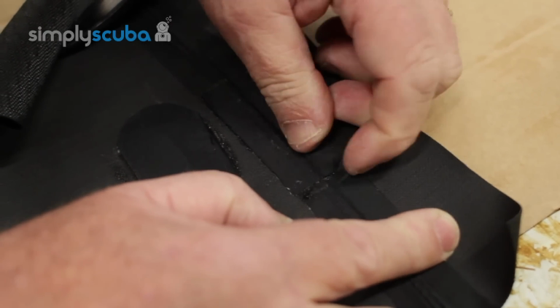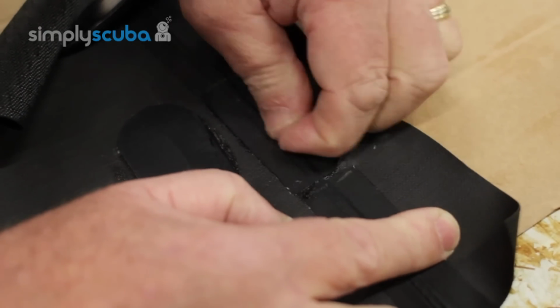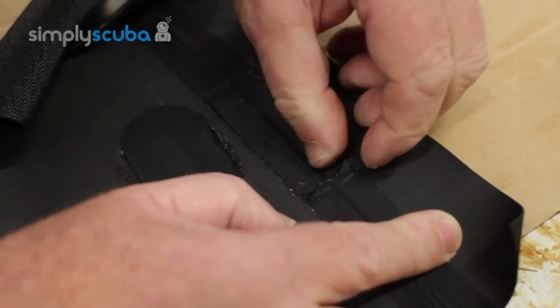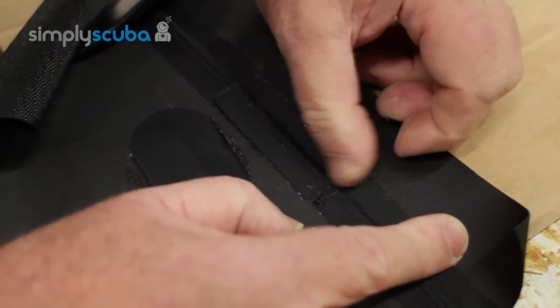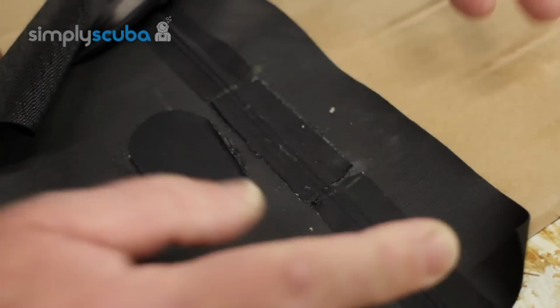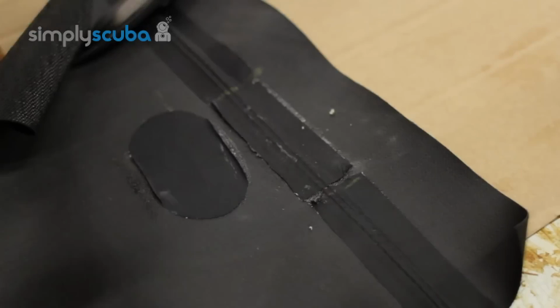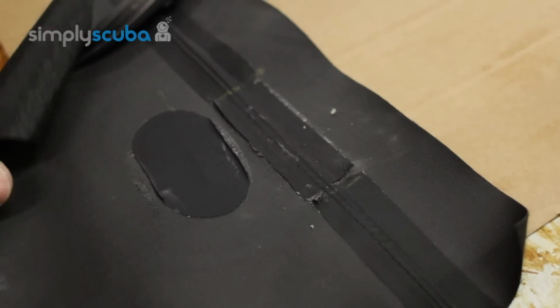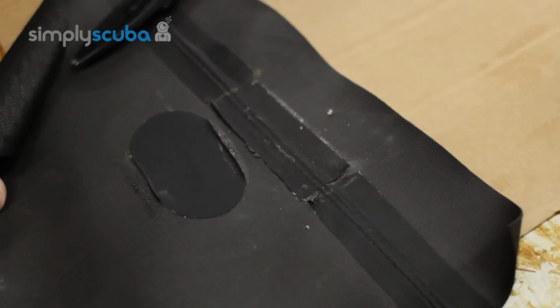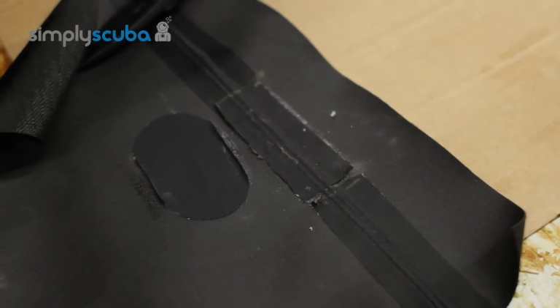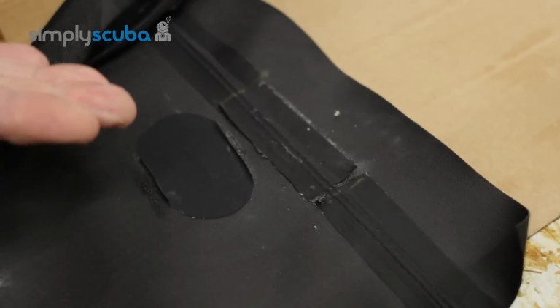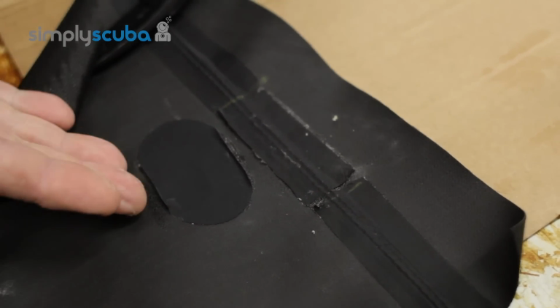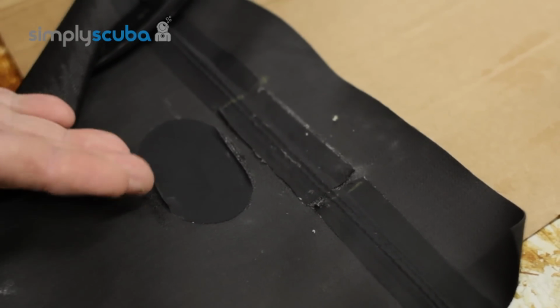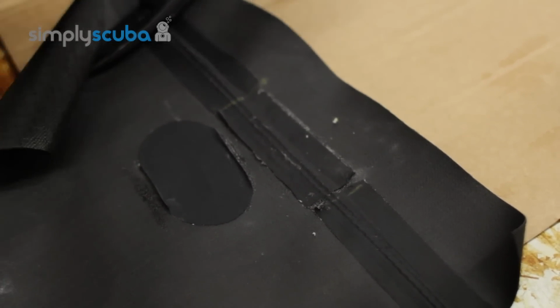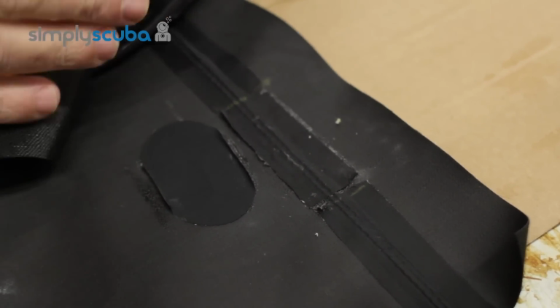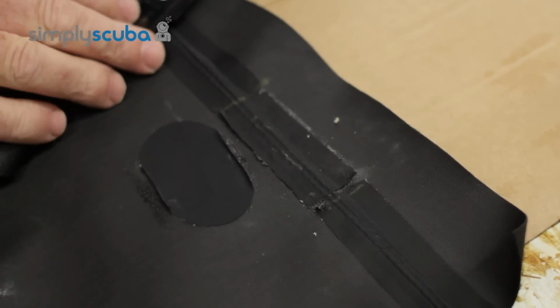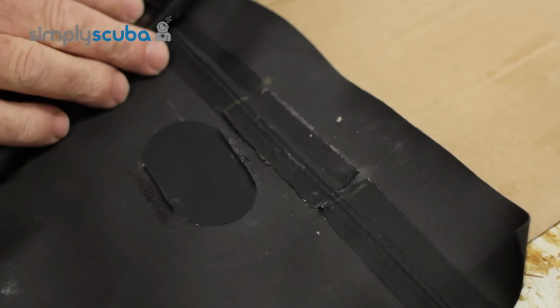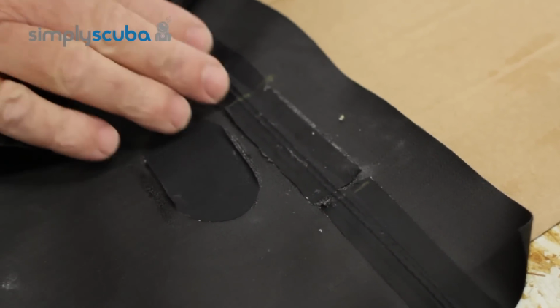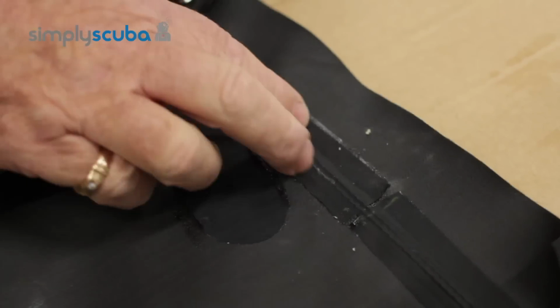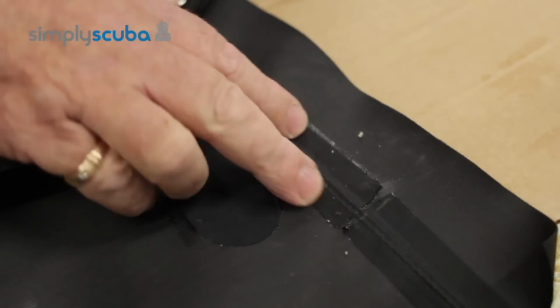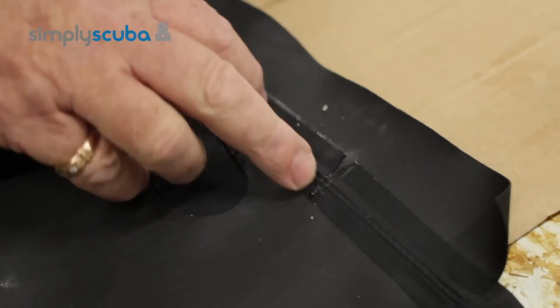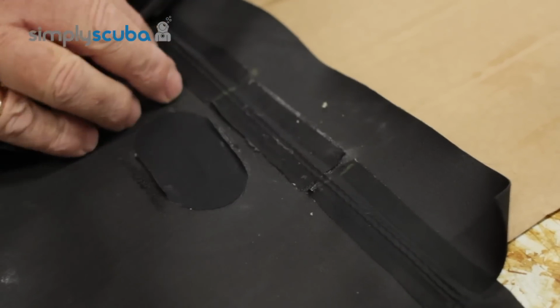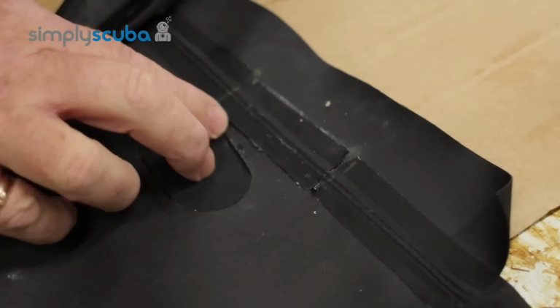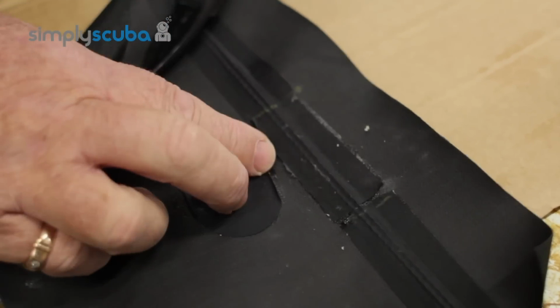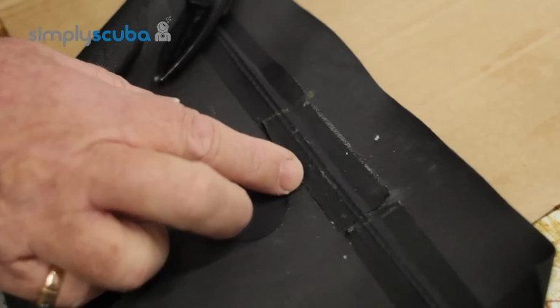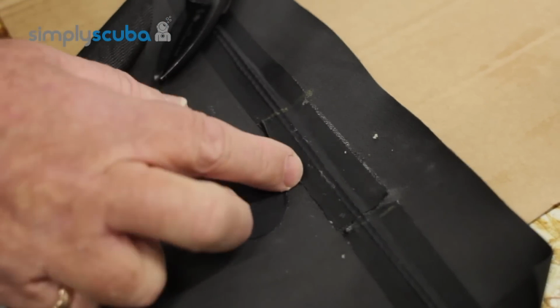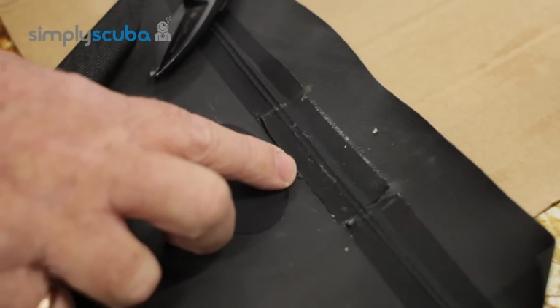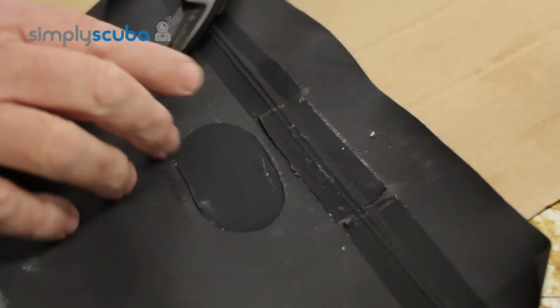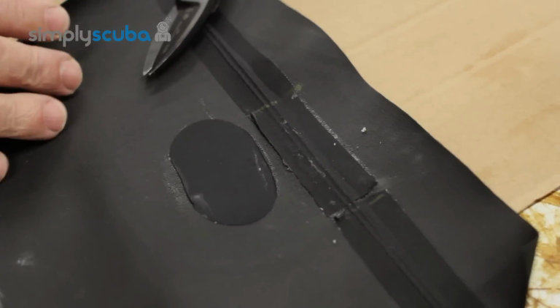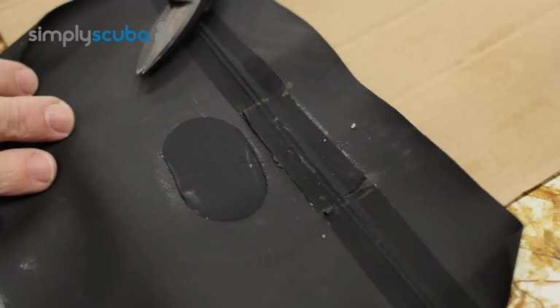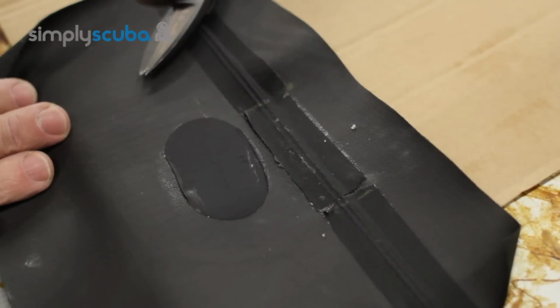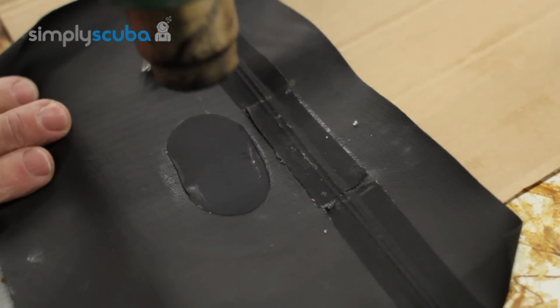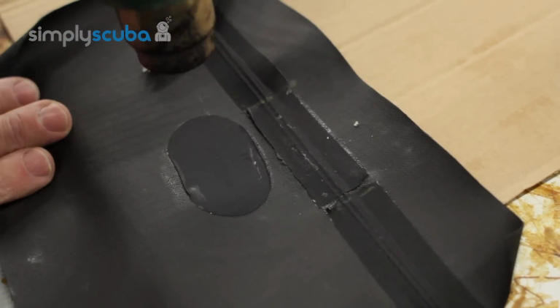Now I've got a good seam again. Once you've done that, do another test on the suit to make sure you've covered the area. That patch is starting to curl, so let's give that a bit of a blow.